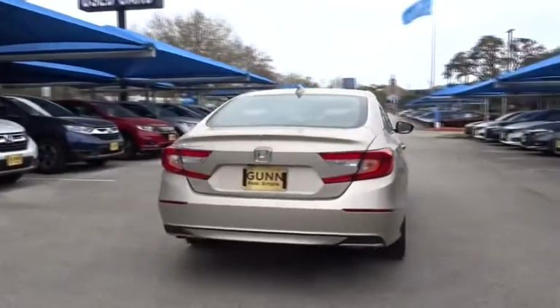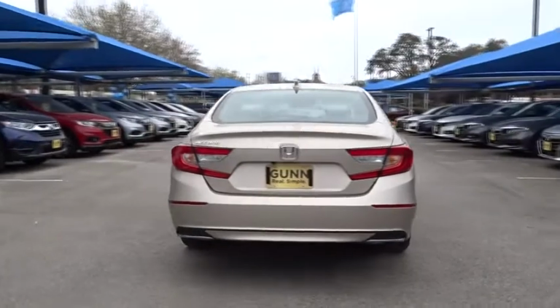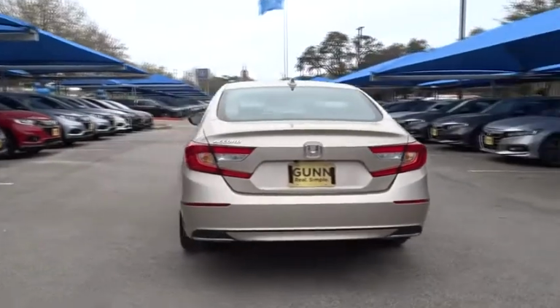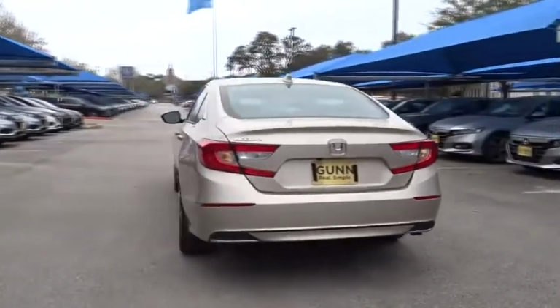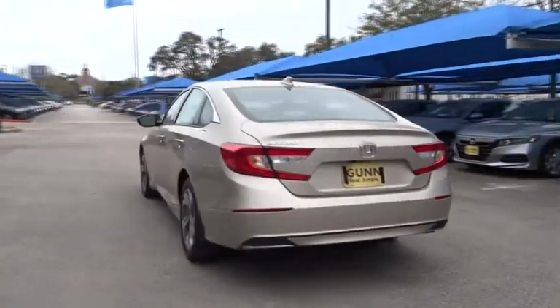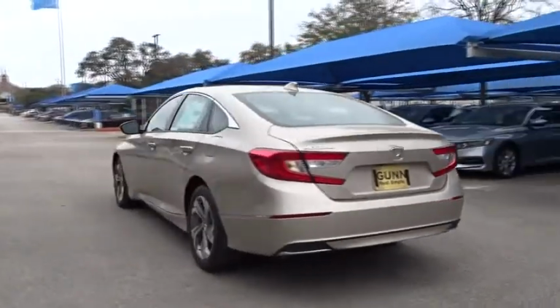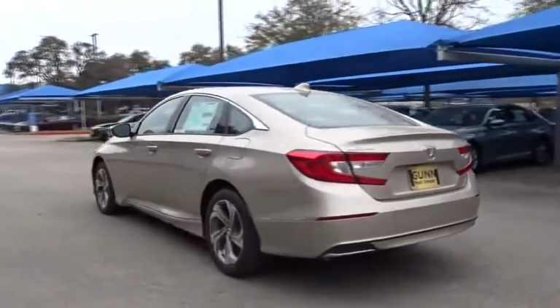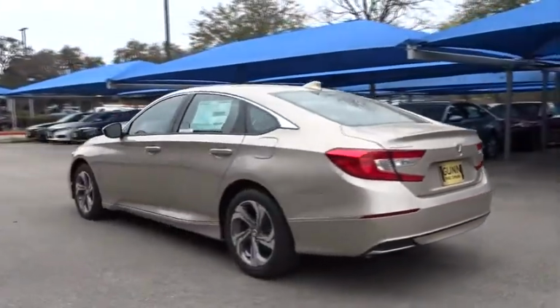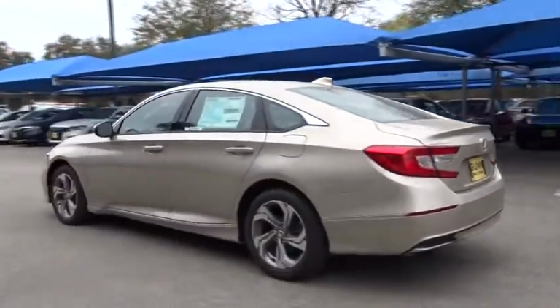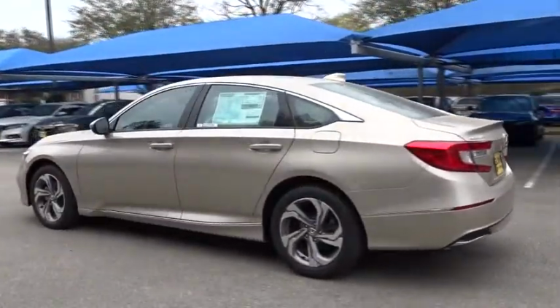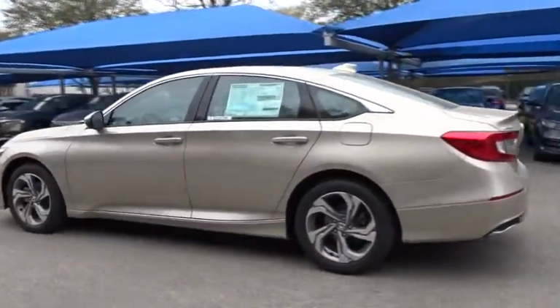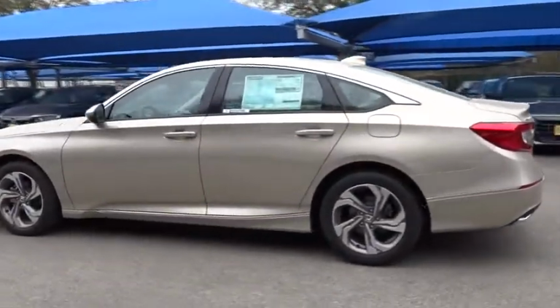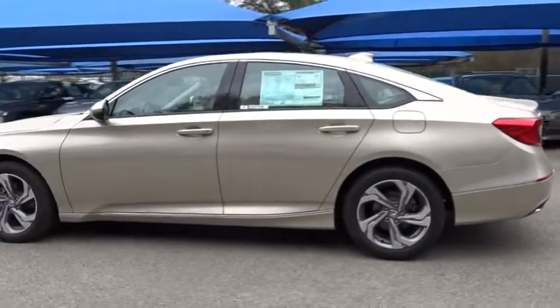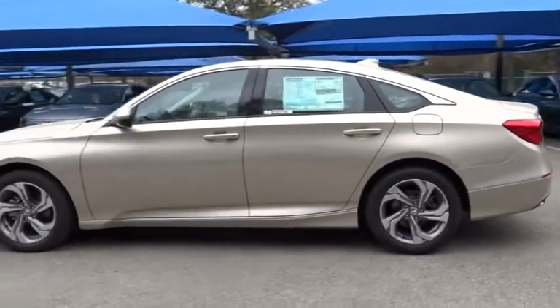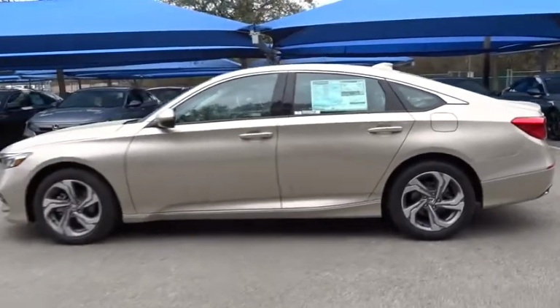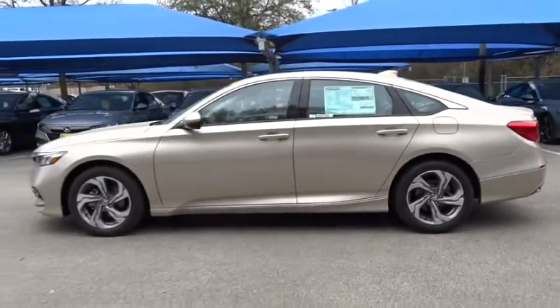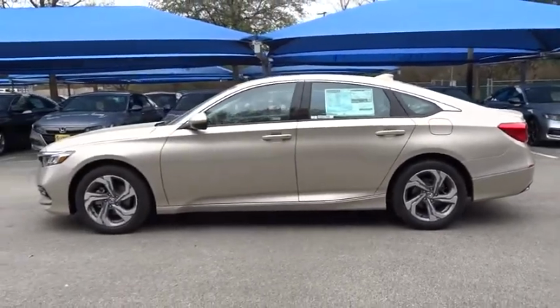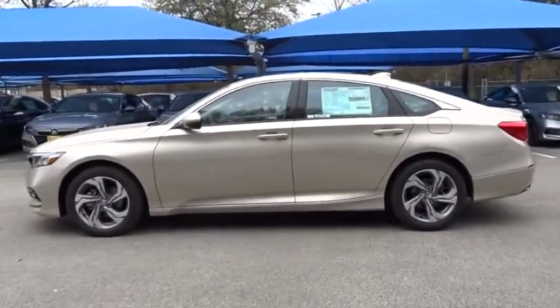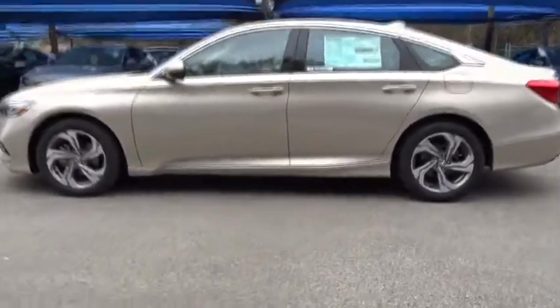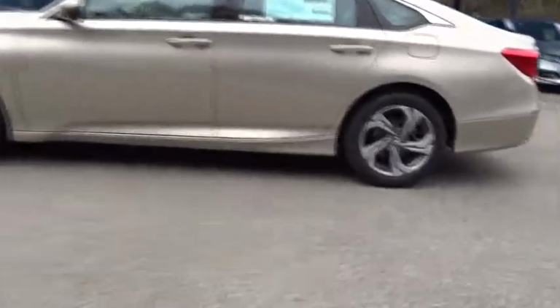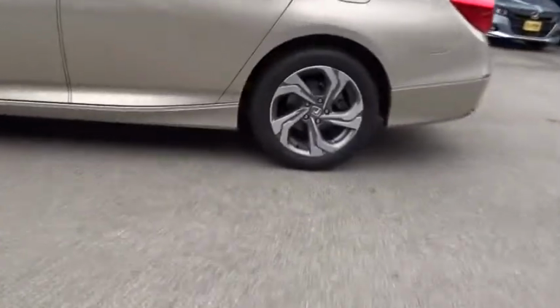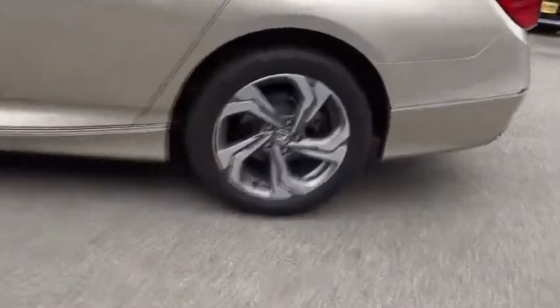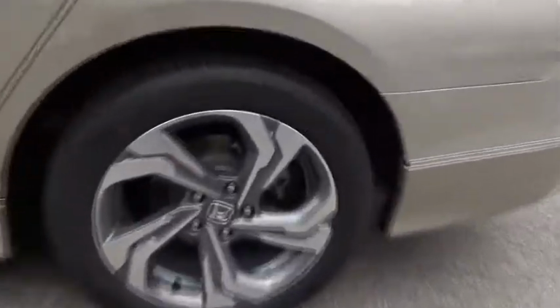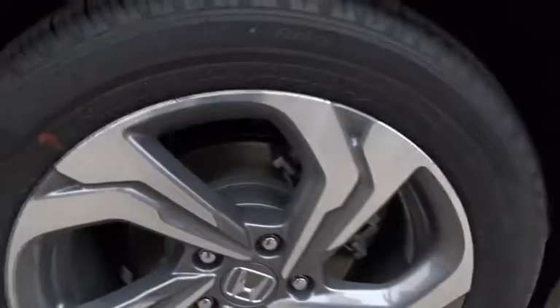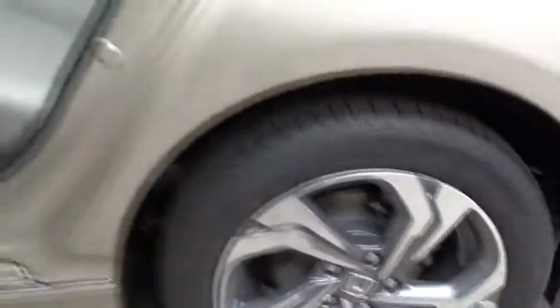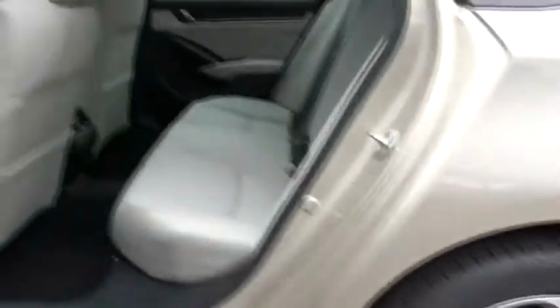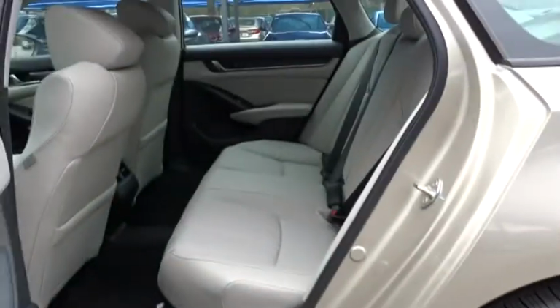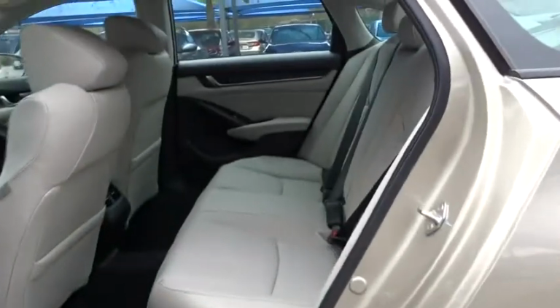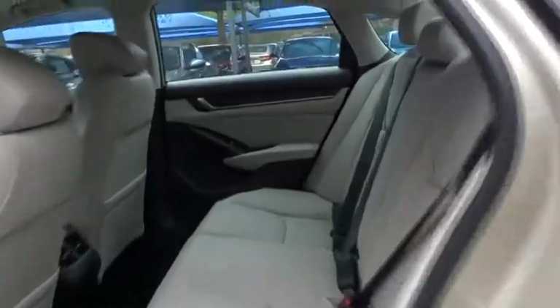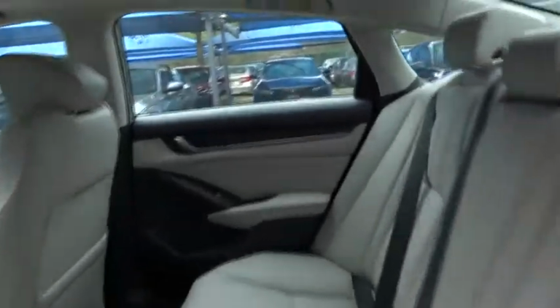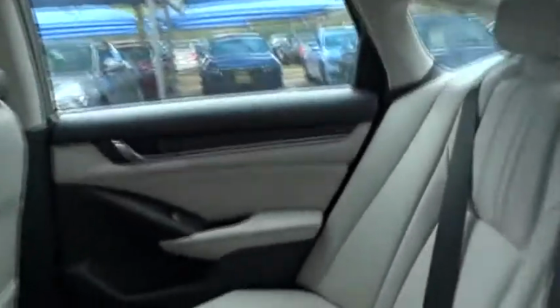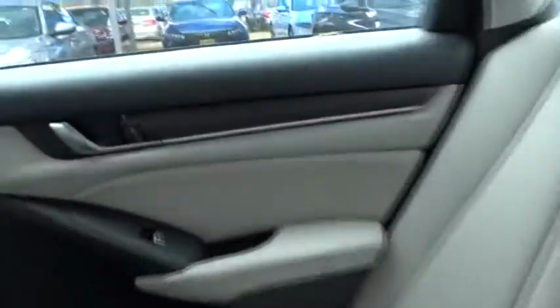Here are some of this vehicle's great options: backup camera, remote engine start, traction control, anti-lock braking system, steering wheel audio controls, power passenger seat, lane departure warning, stability control, keyless entry, Bluetooth.